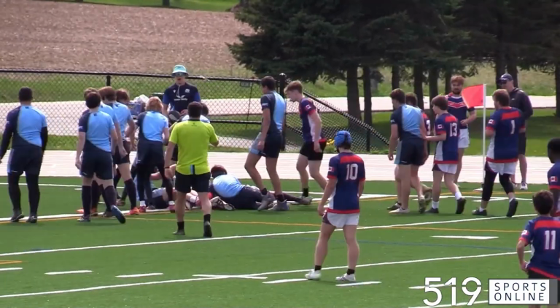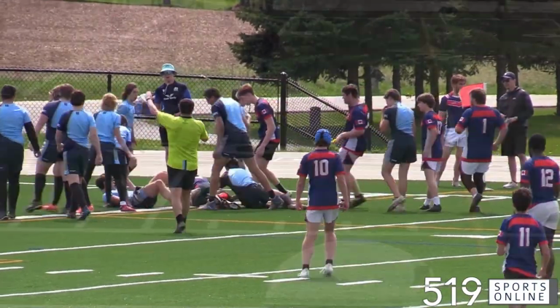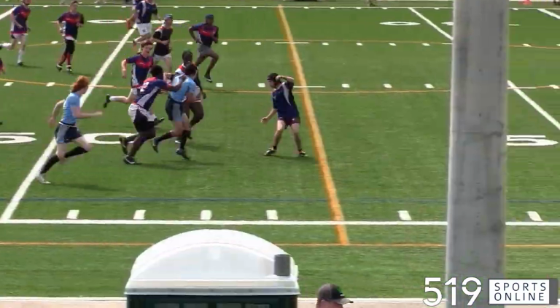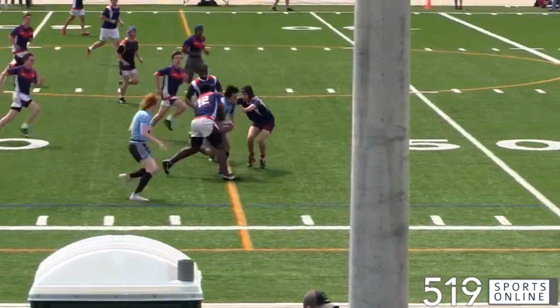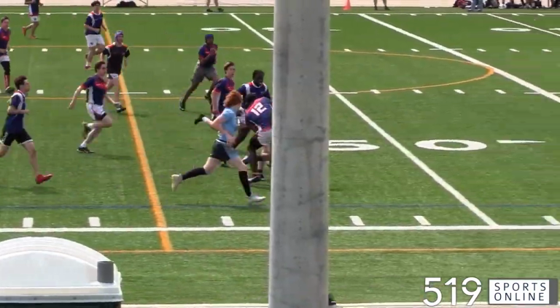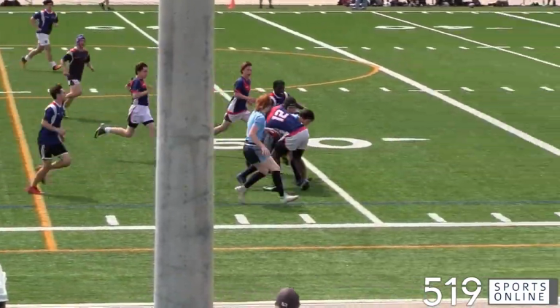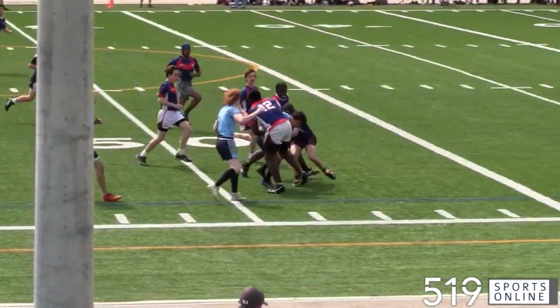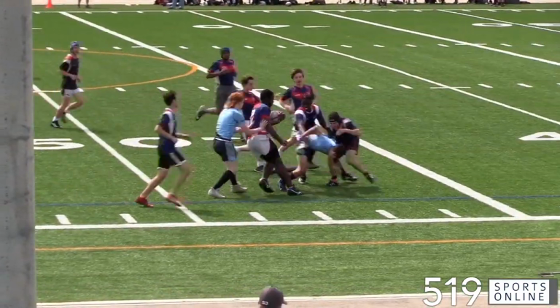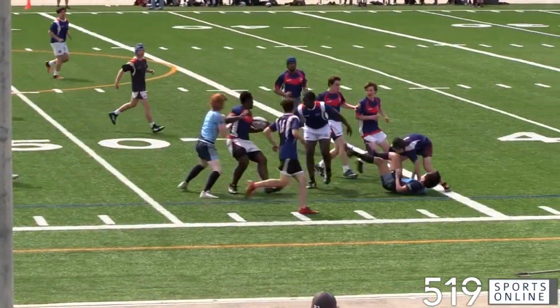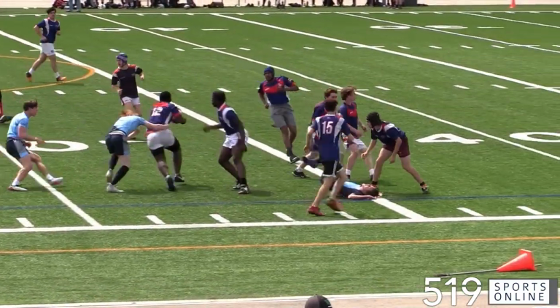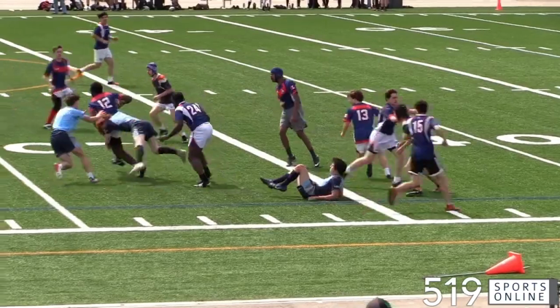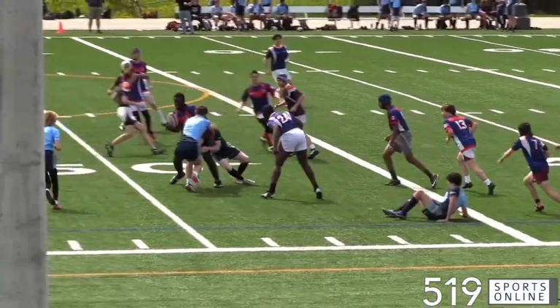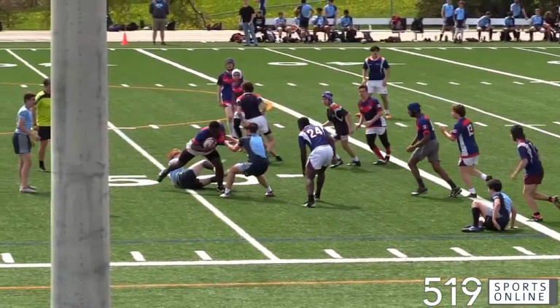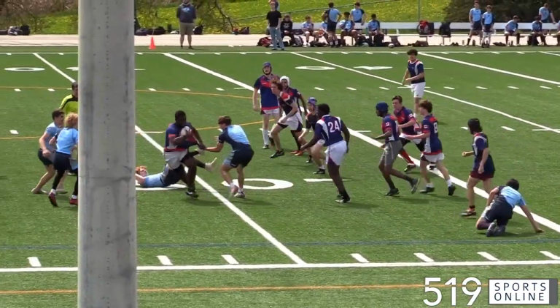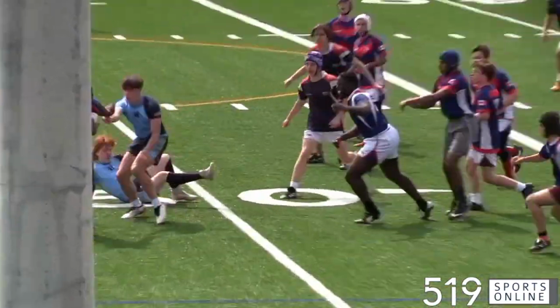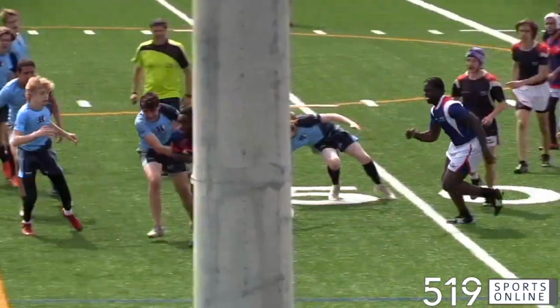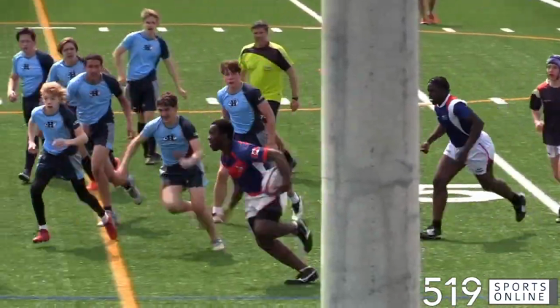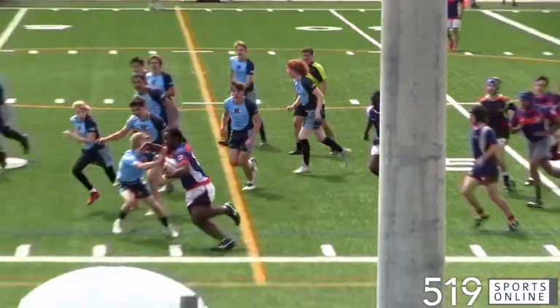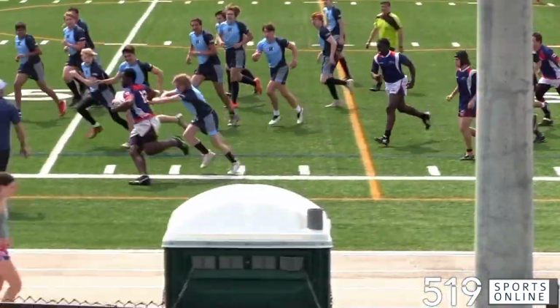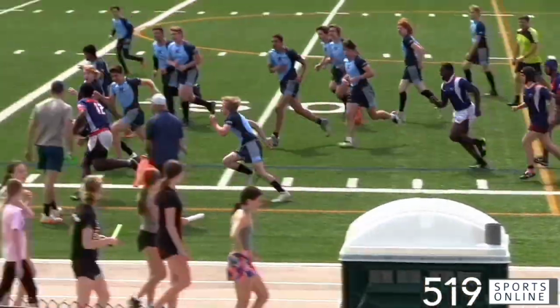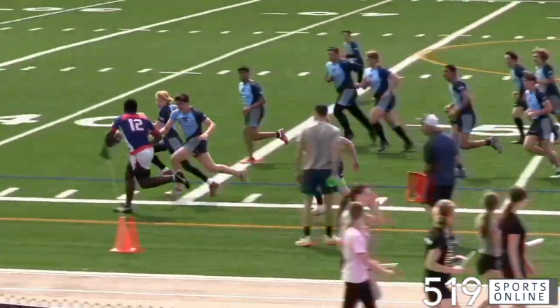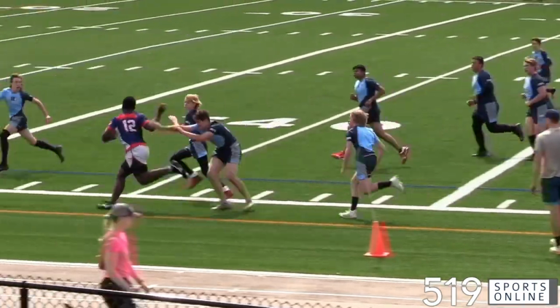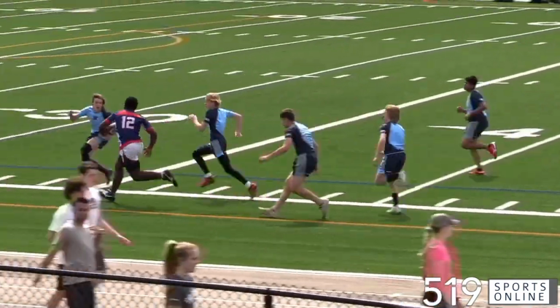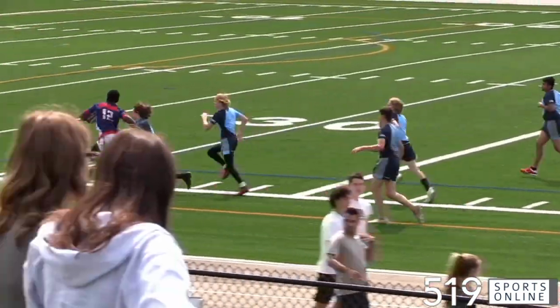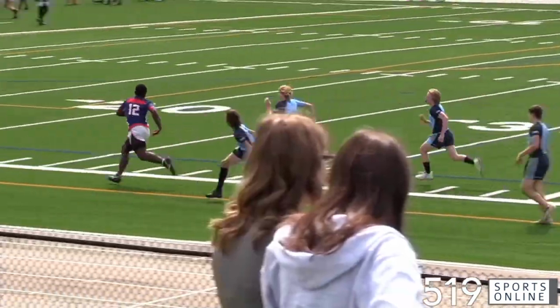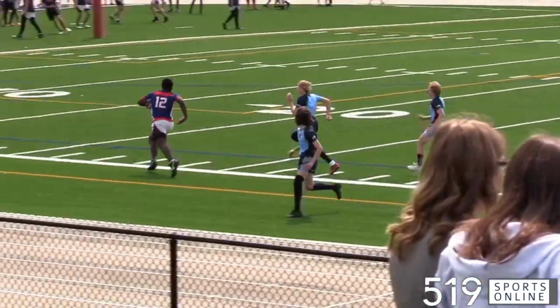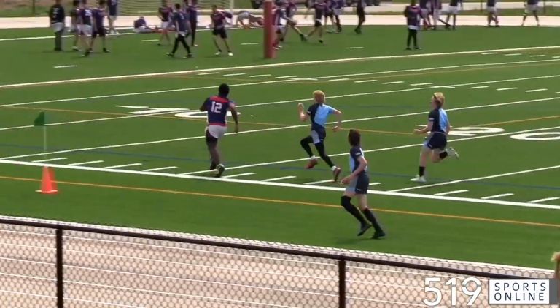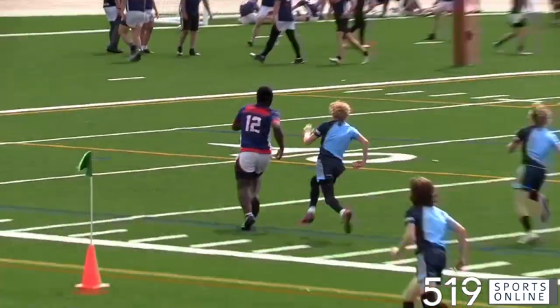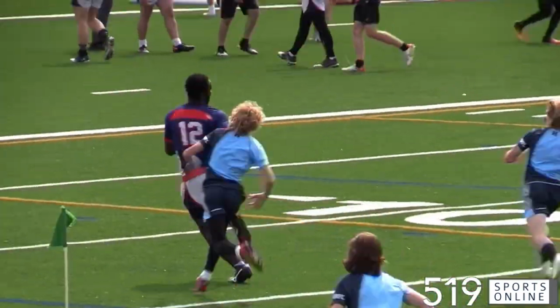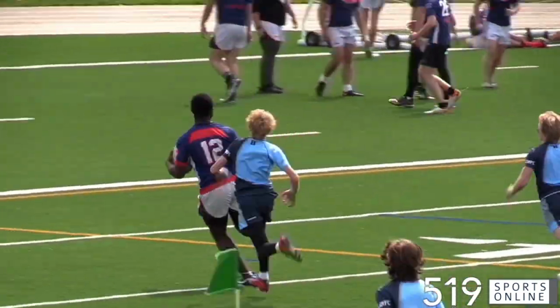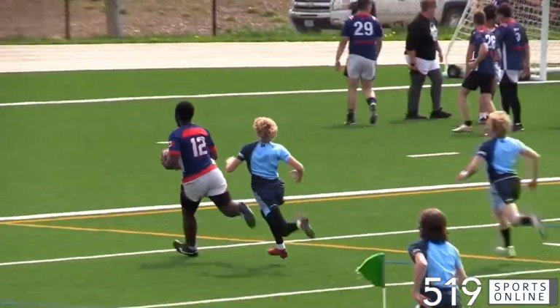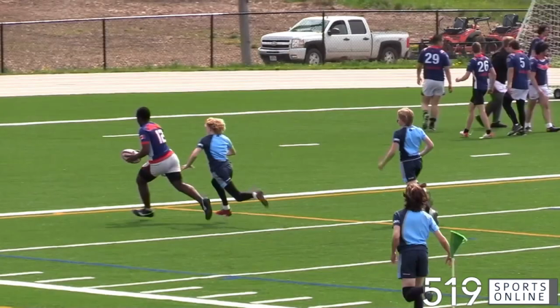Some good offense from the Vikes, but how about some defense? Here's Asu Mazalawa with the strip. He shakes off a couple tackles and starts downfield. And once Asu gets started, he just don't stop. Asu stays in on the sidelines and he's got a try. The Vikes make it 43.